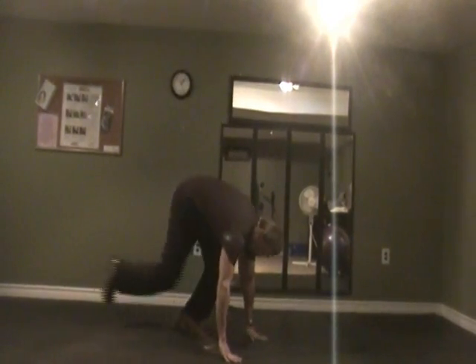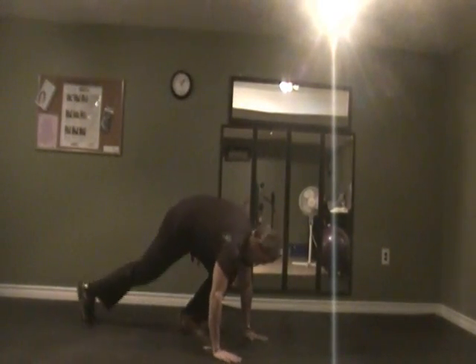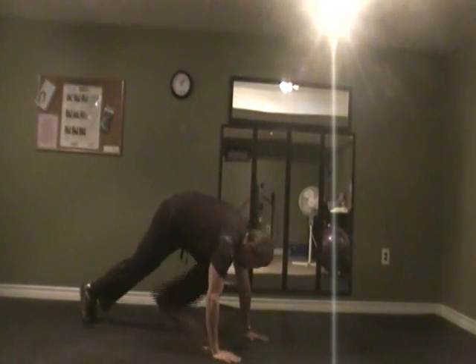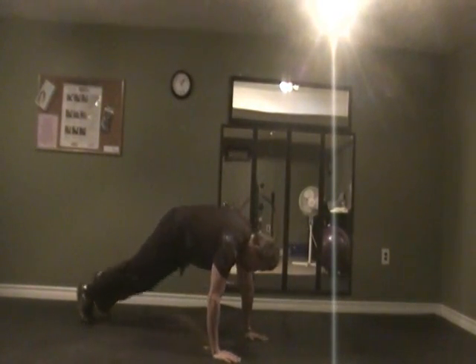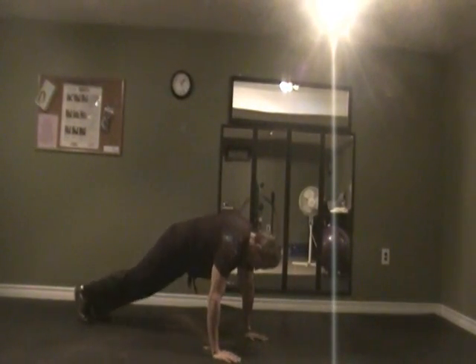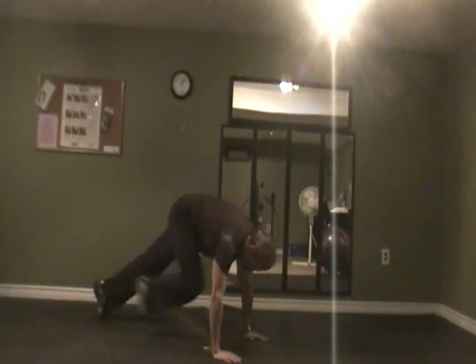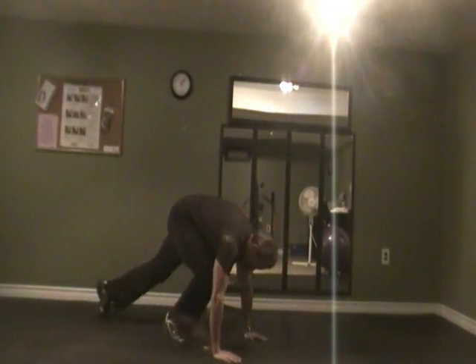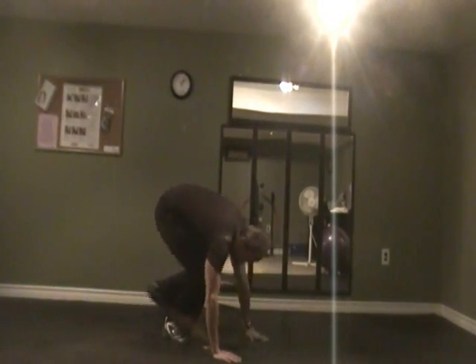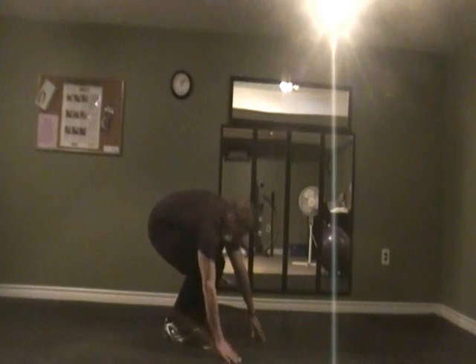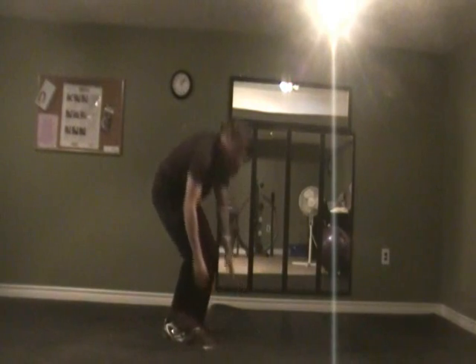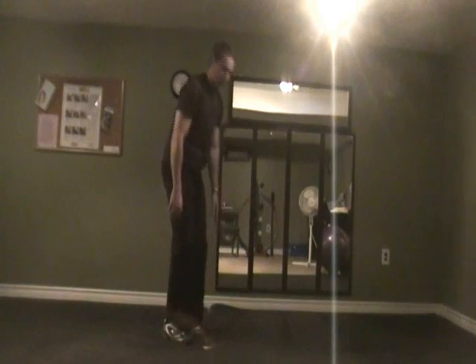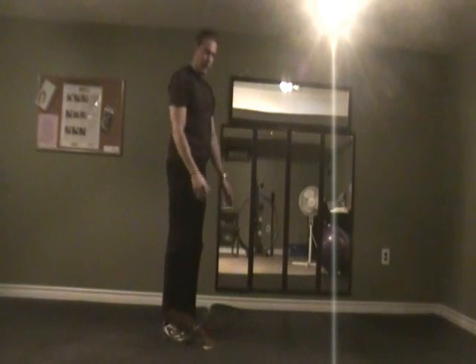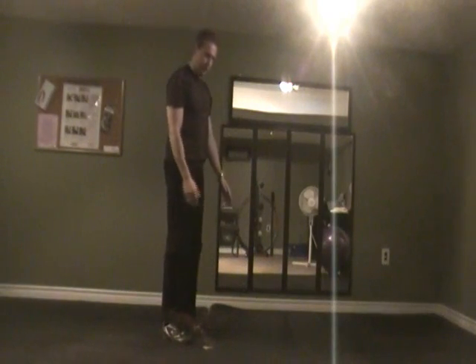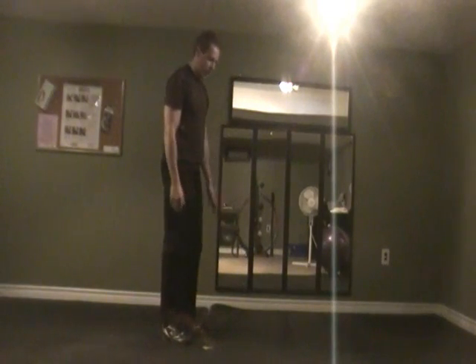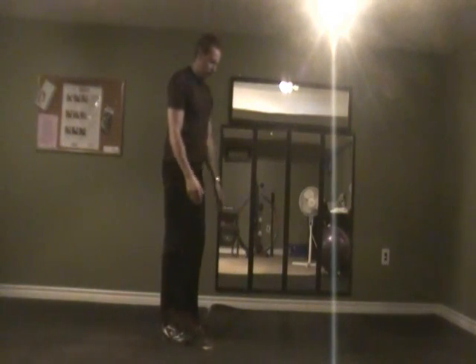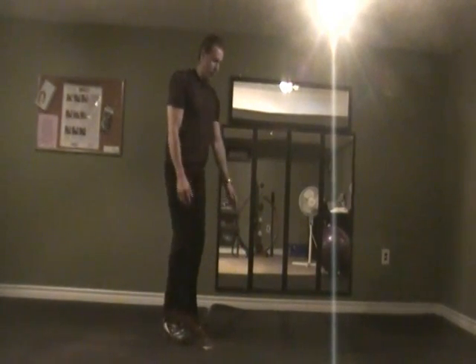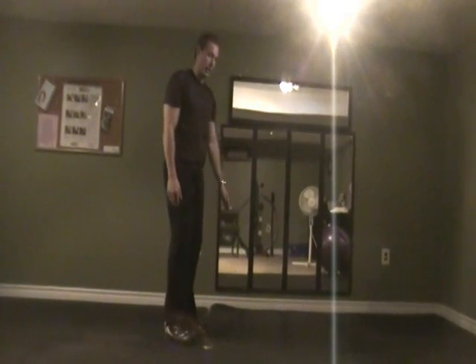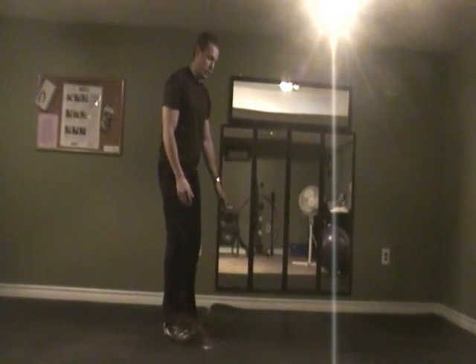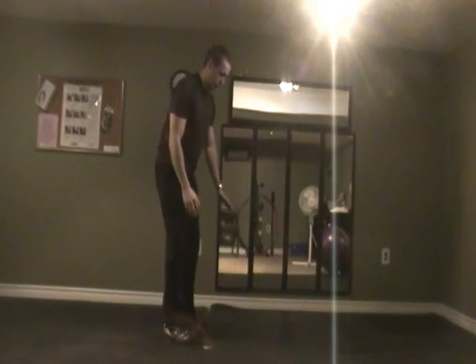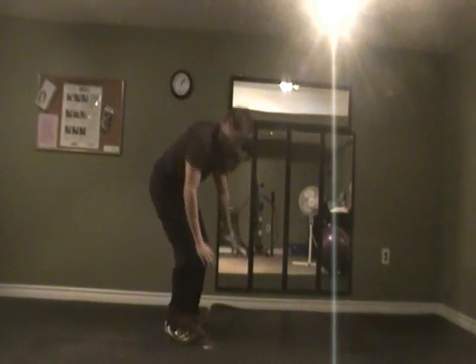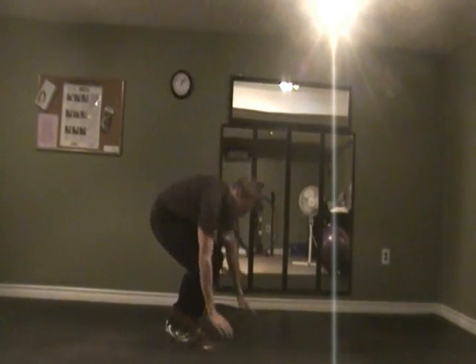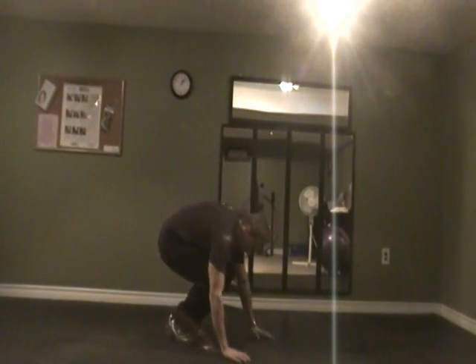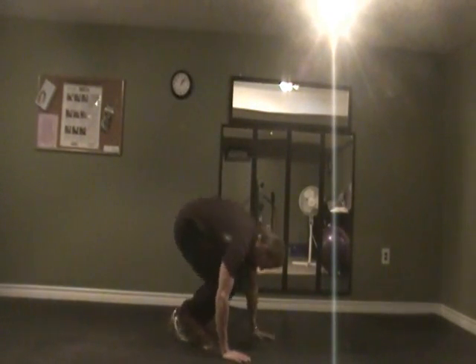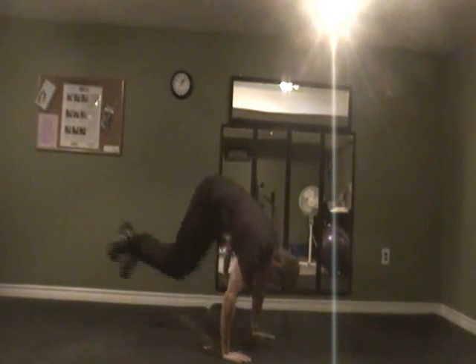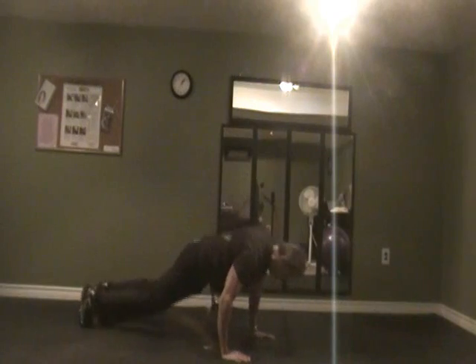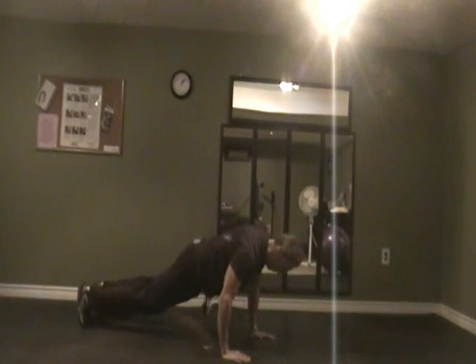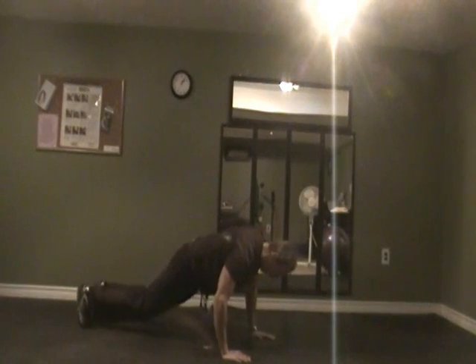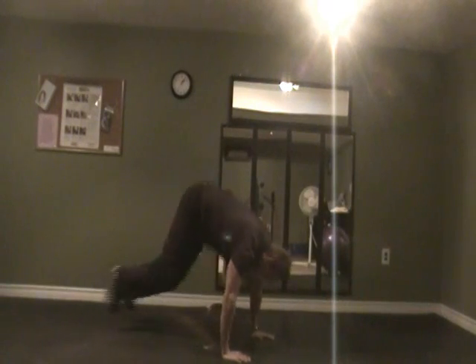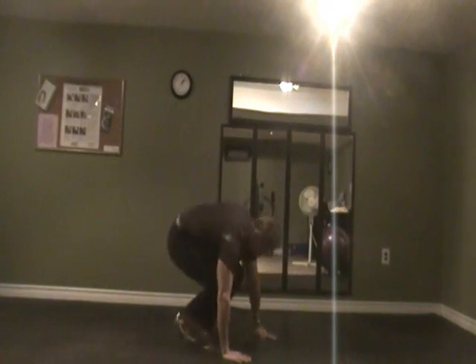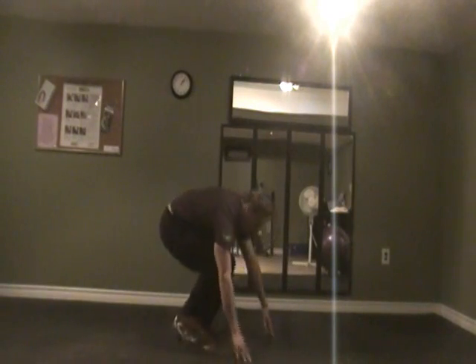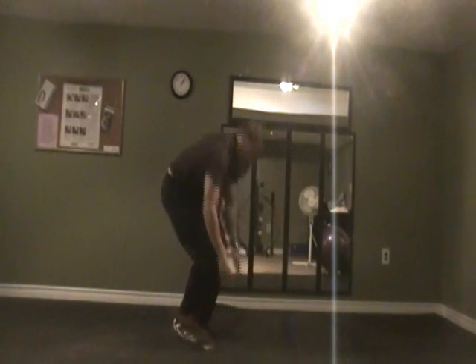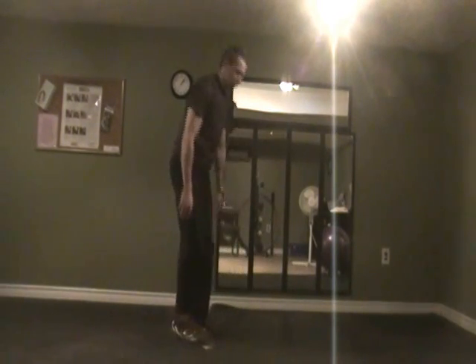Down, step back, step up. If you want to make that a little more challenging, come down, jump your feet back, jump your feet up.